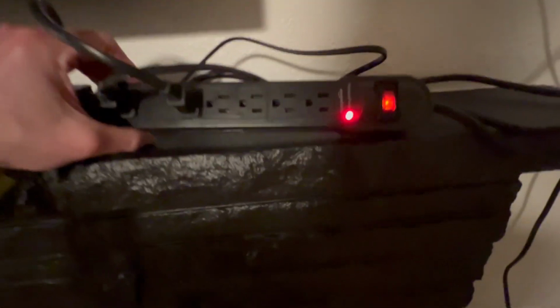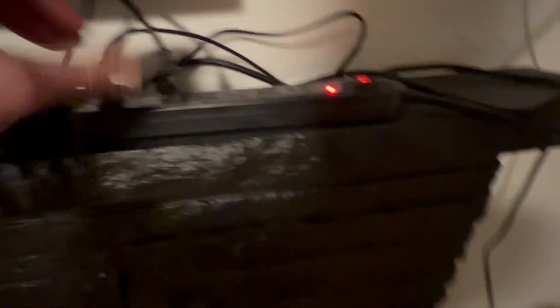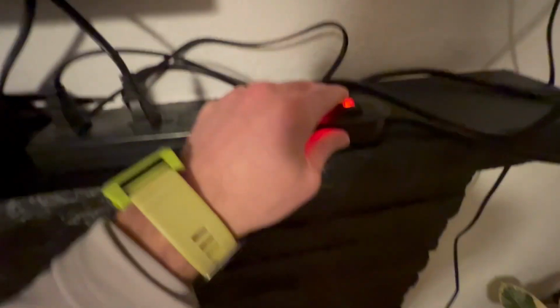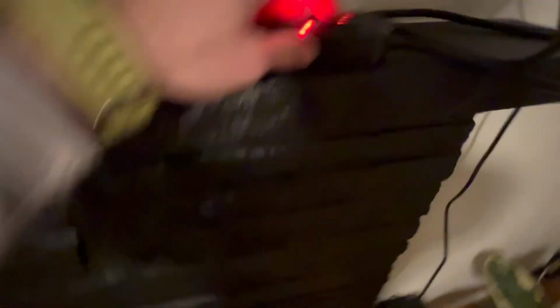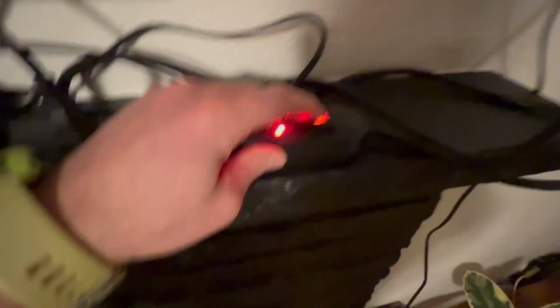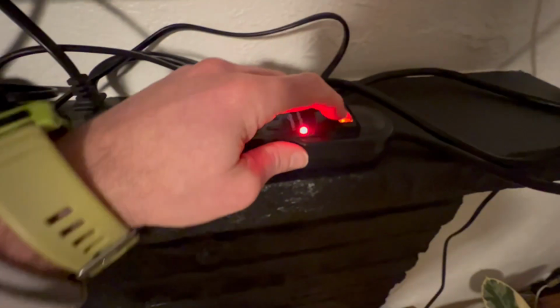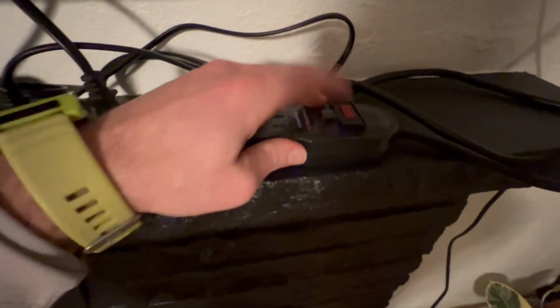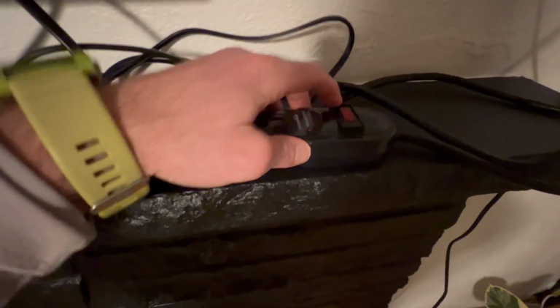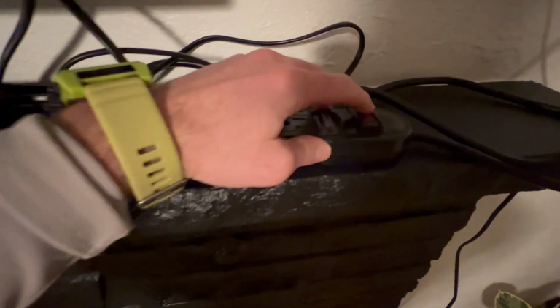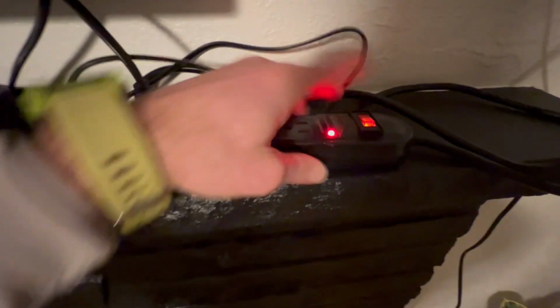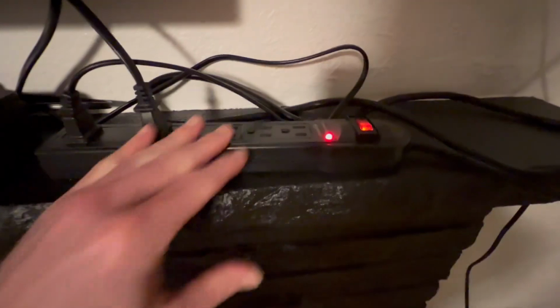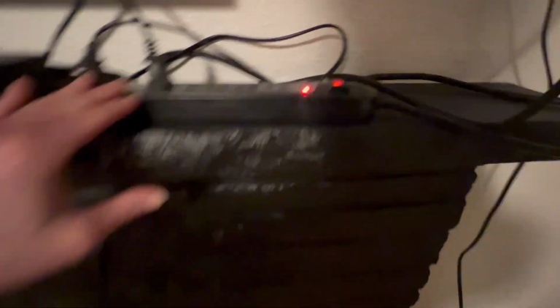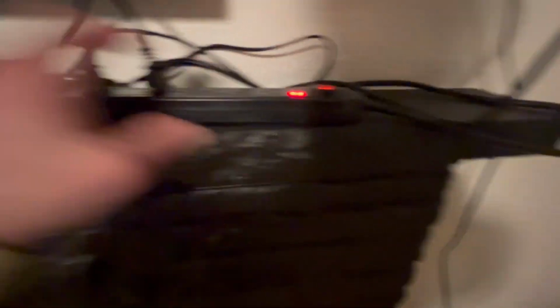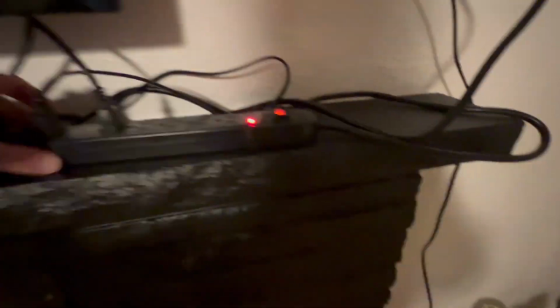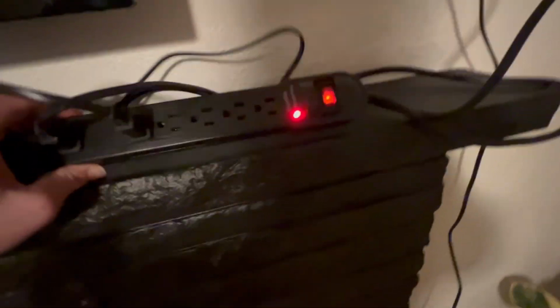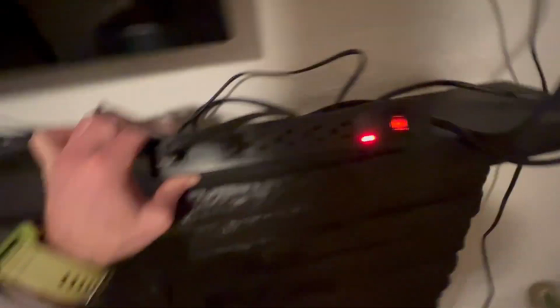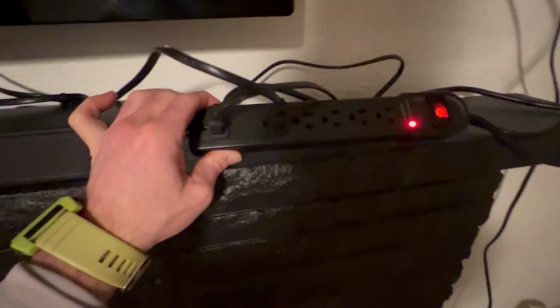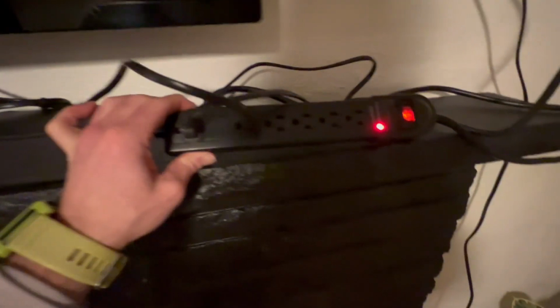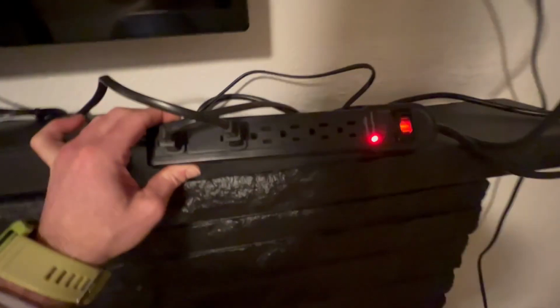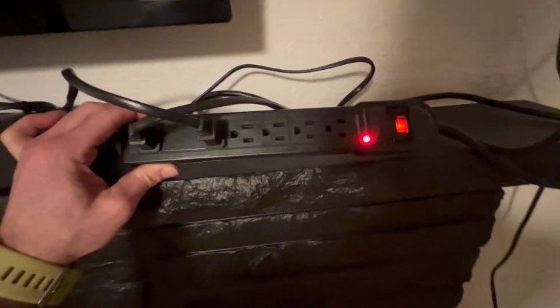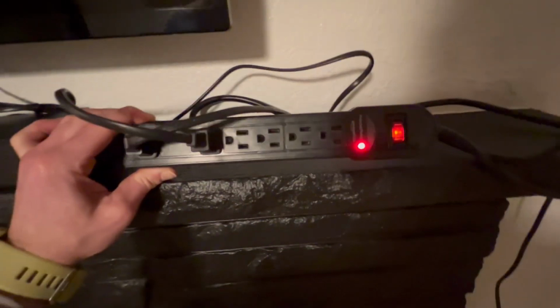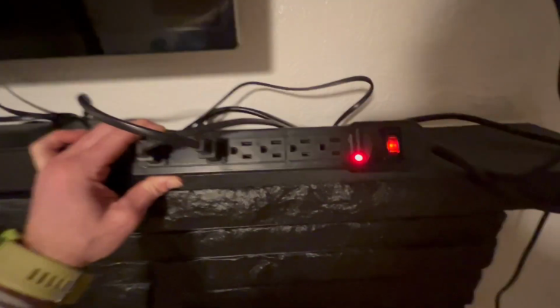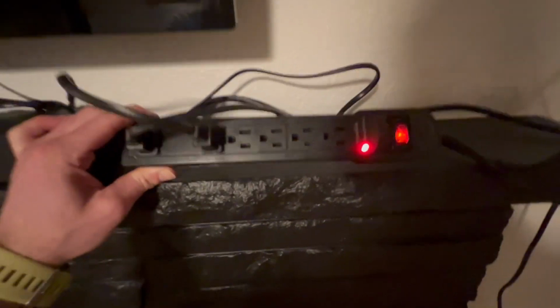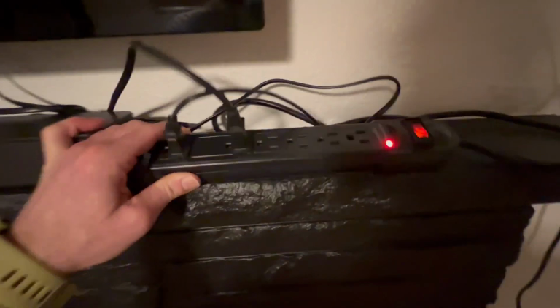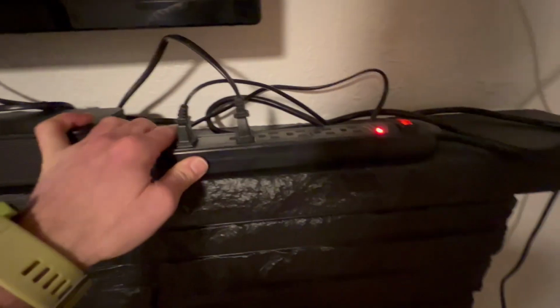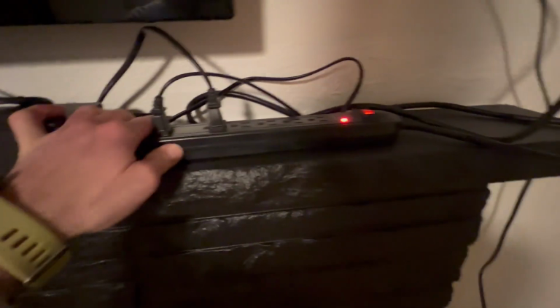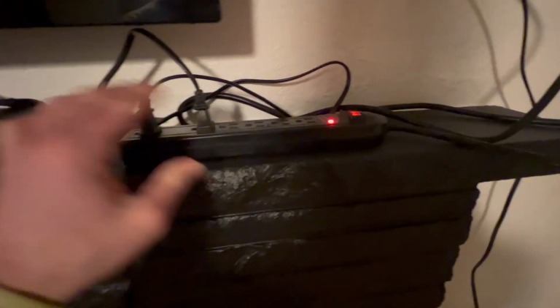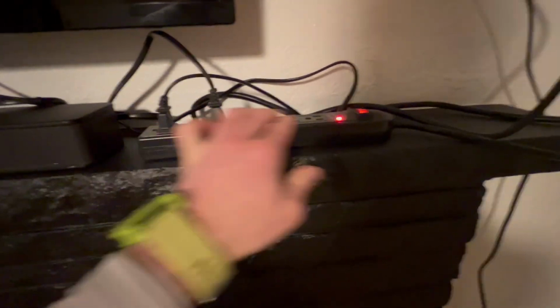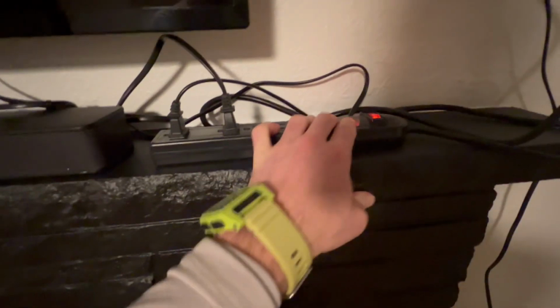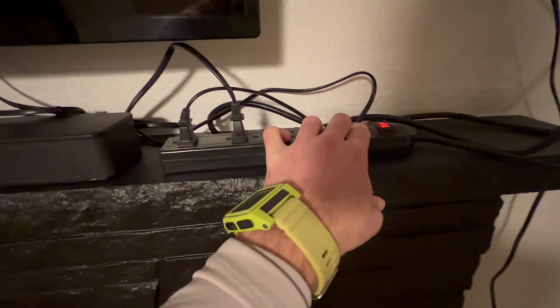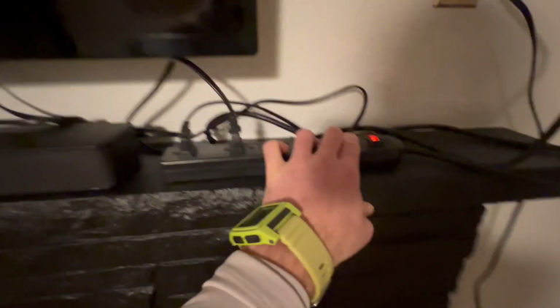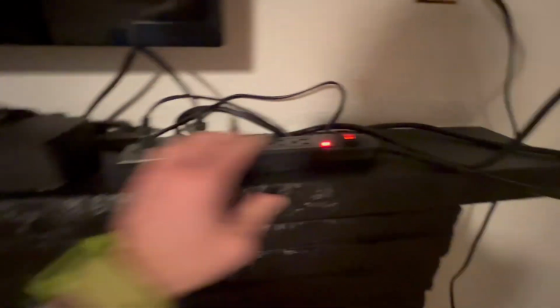Dude, straight up. Look at that. Off, on. Just super easy to use, super high quality, but you don't need to fork over an arm or leg. And you have the trustworthiness of Amazon.